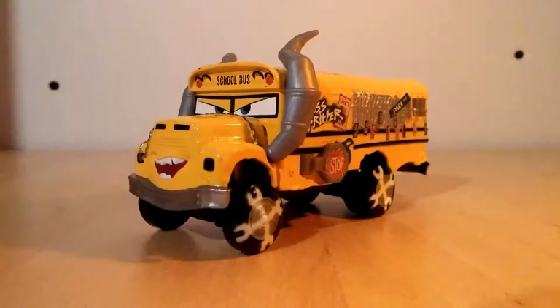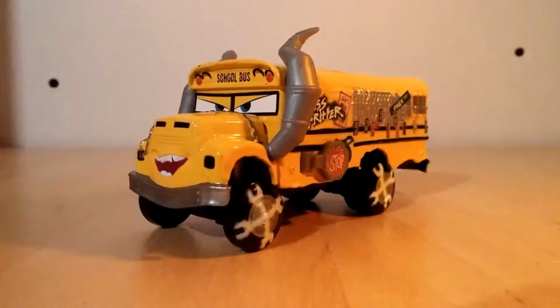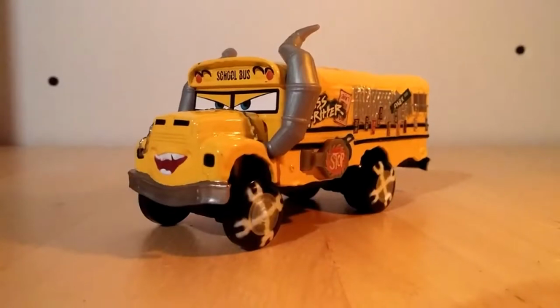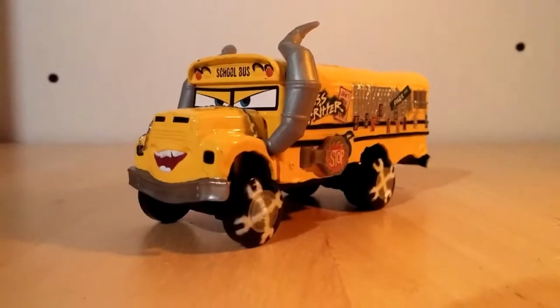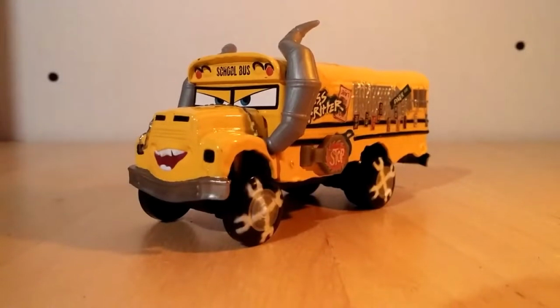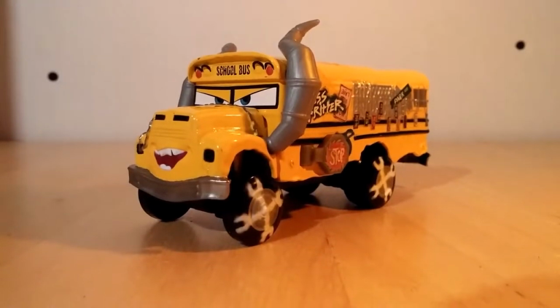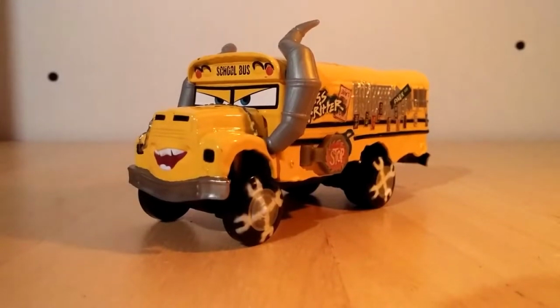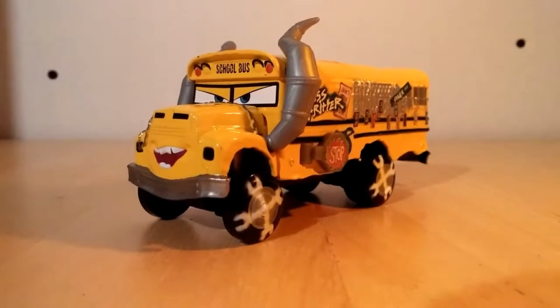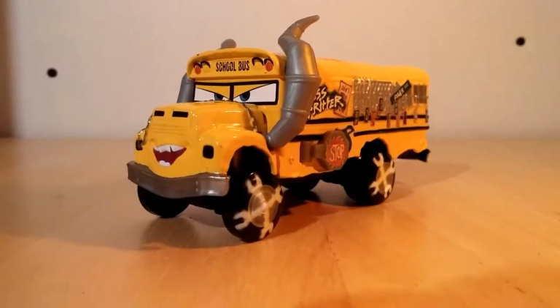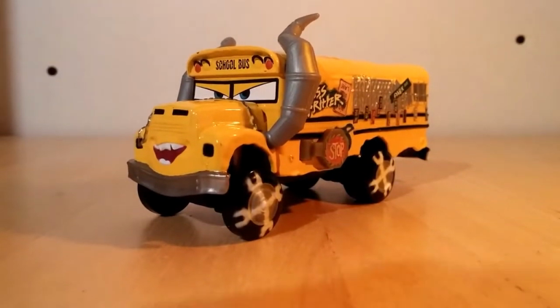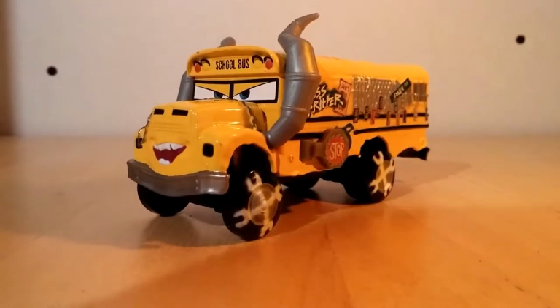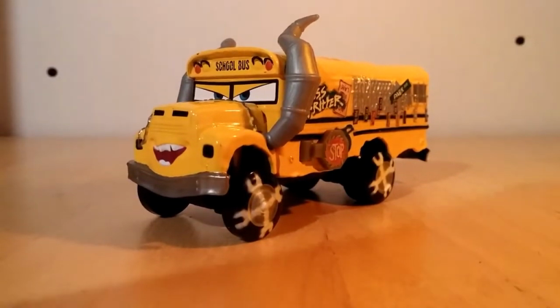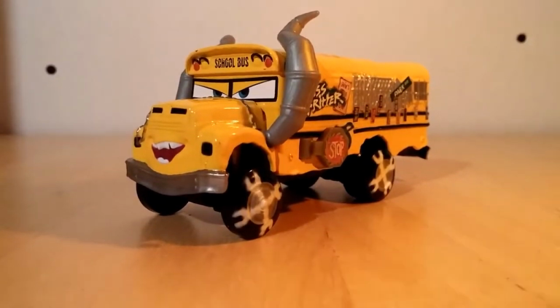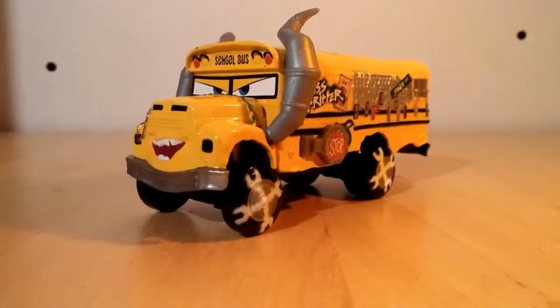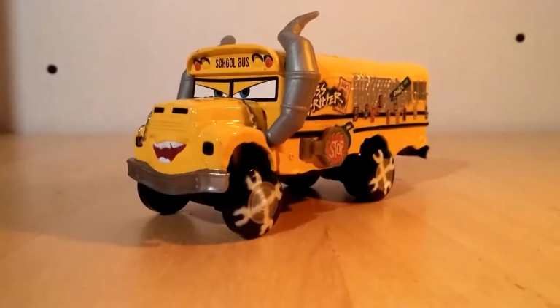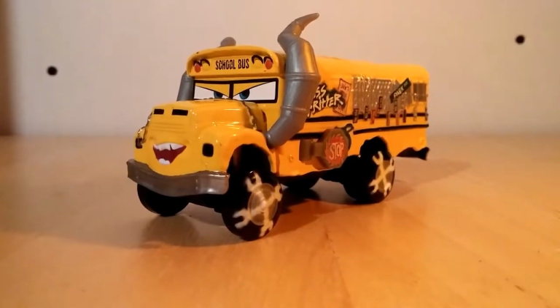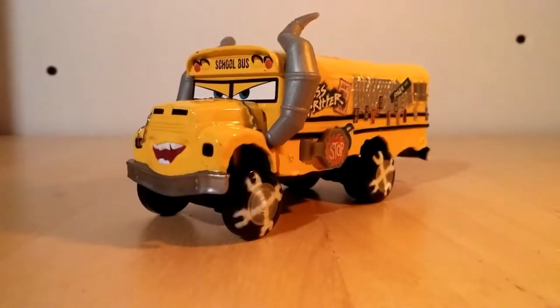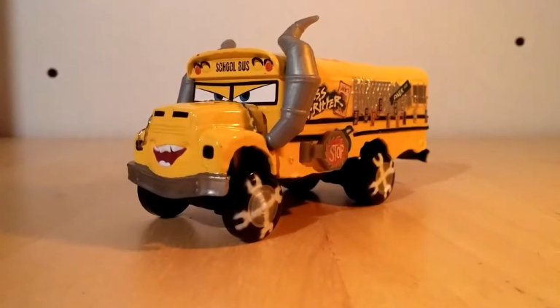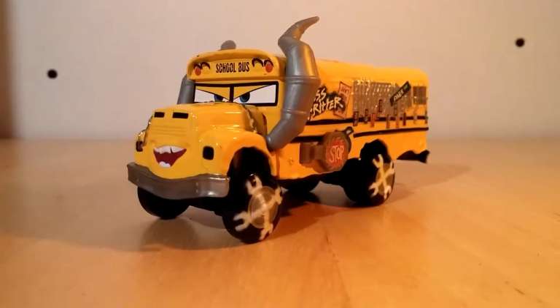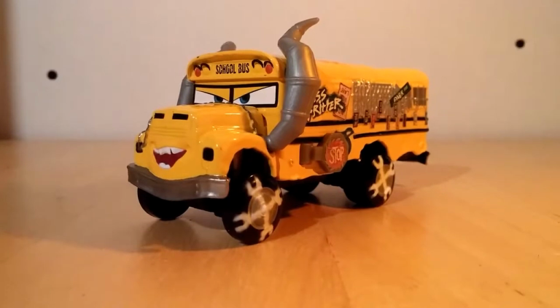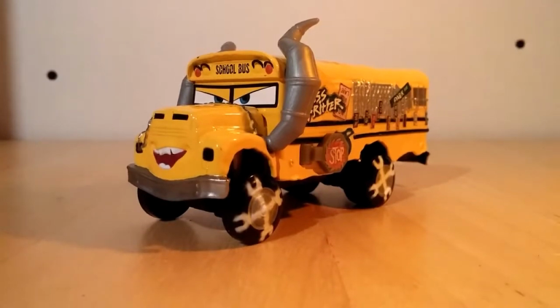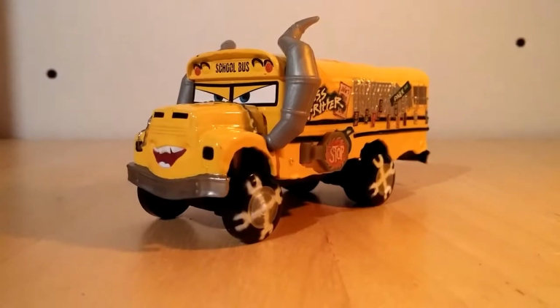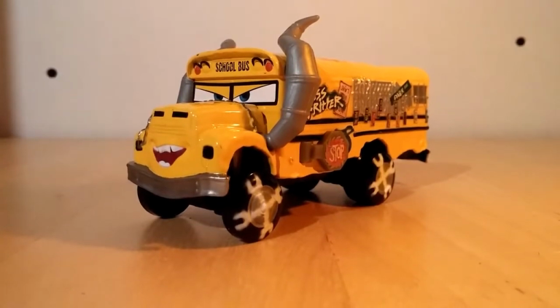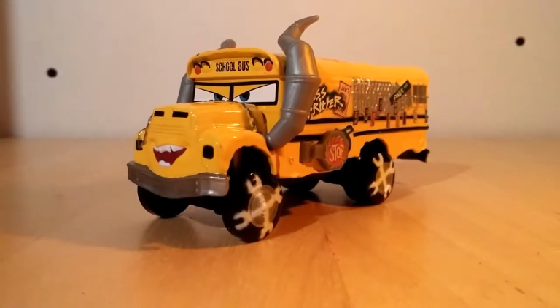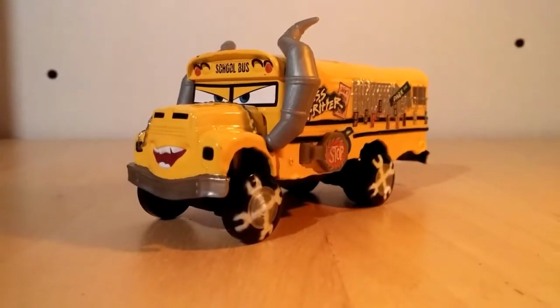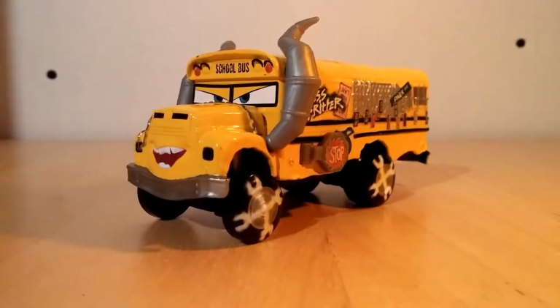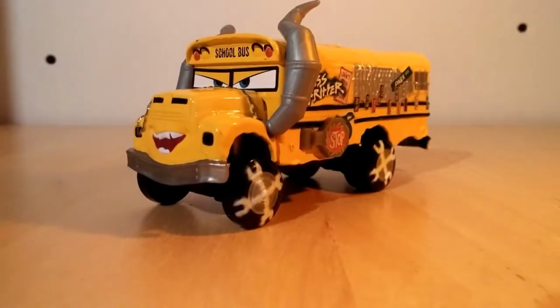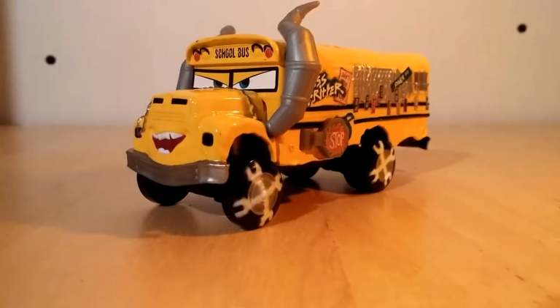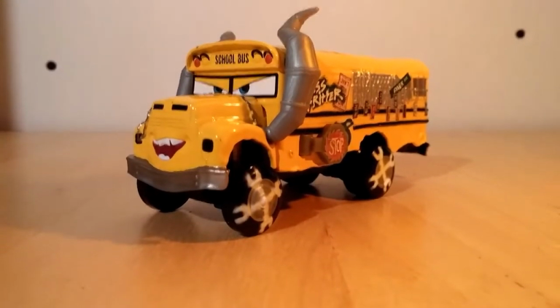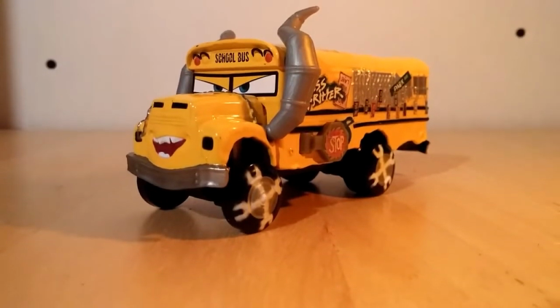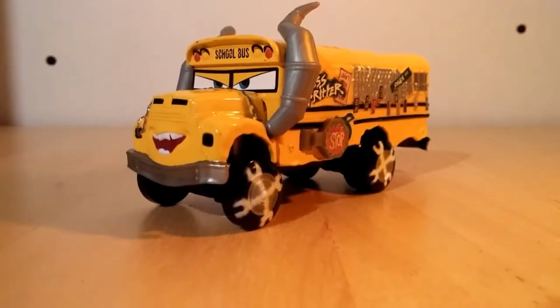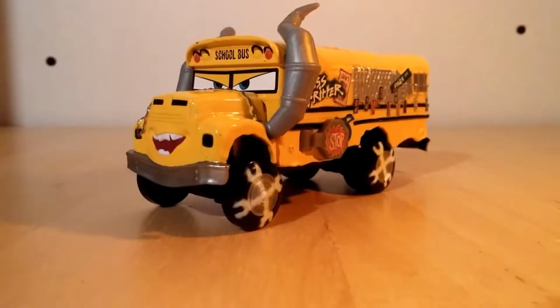Welcome back to another Cars Review. Today we're doing a review on Miss Fritter, which is a new Cars 3 diecast from the Cars 3 movie.